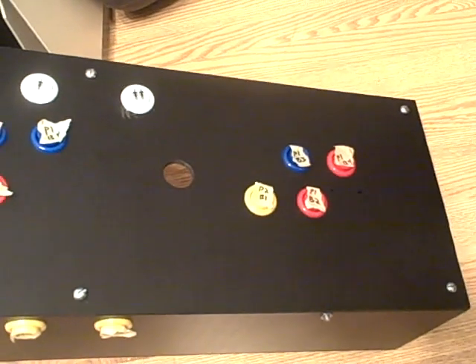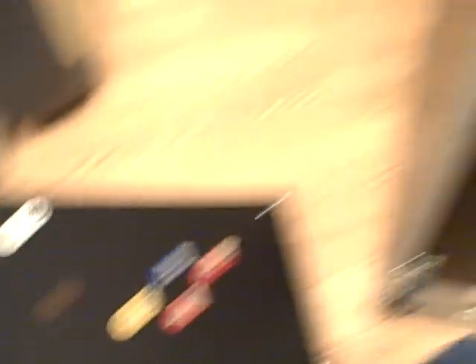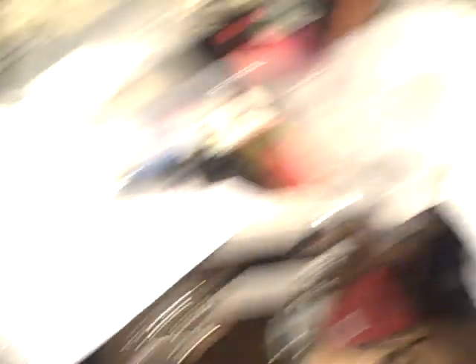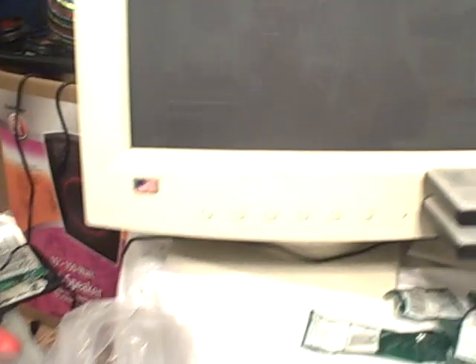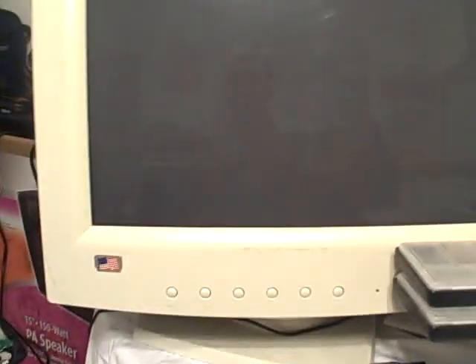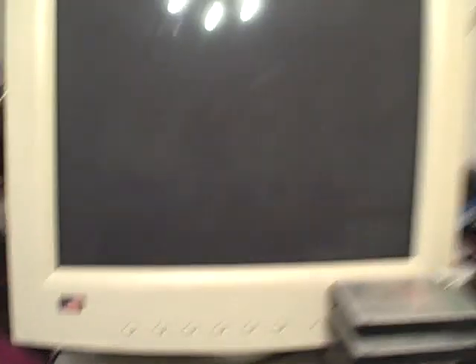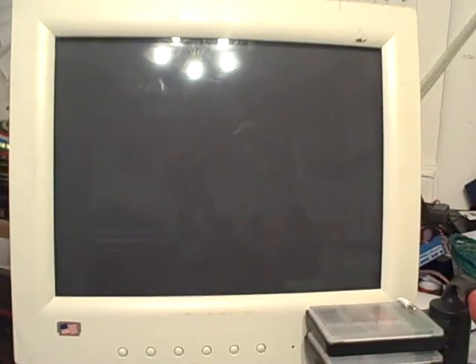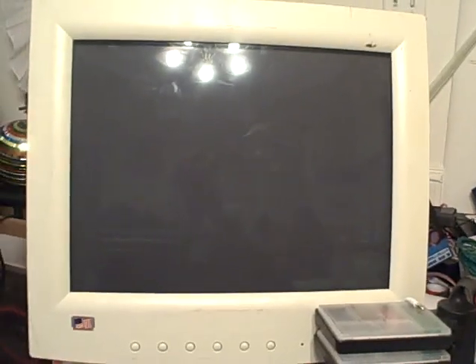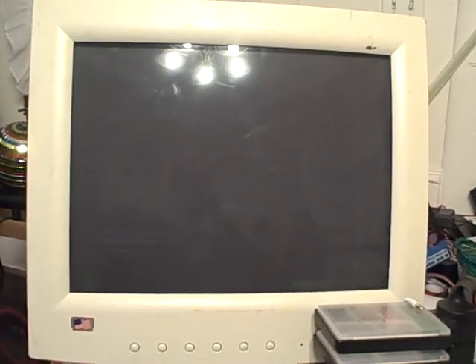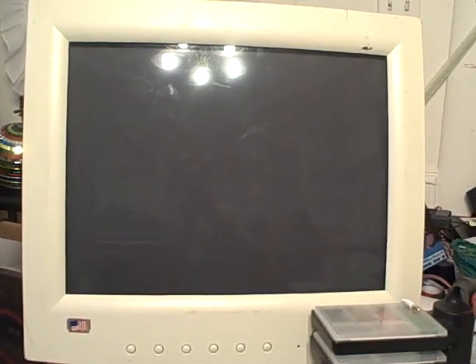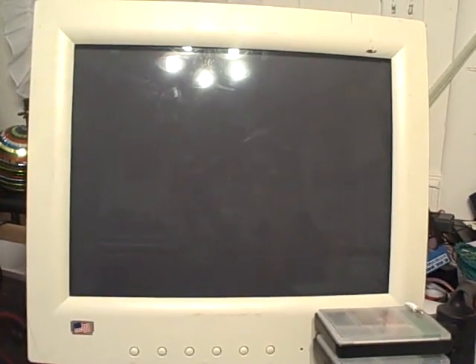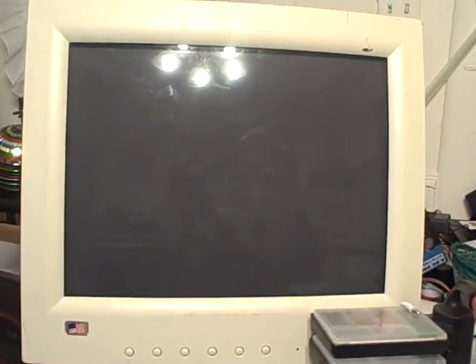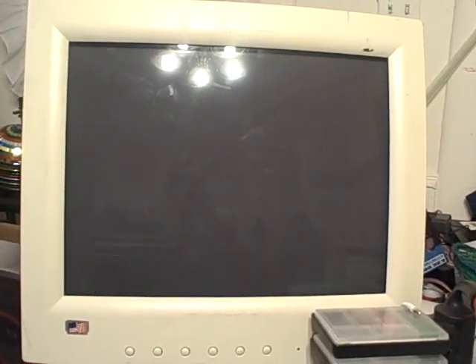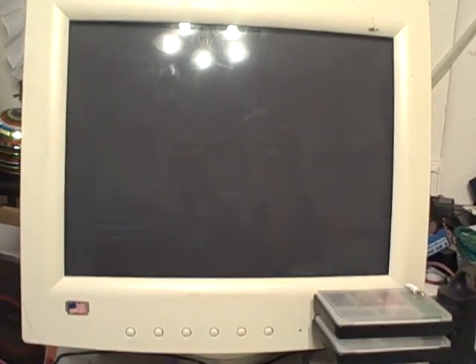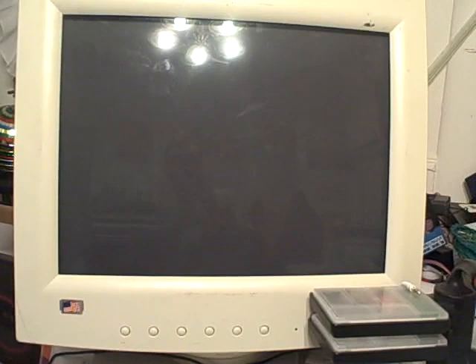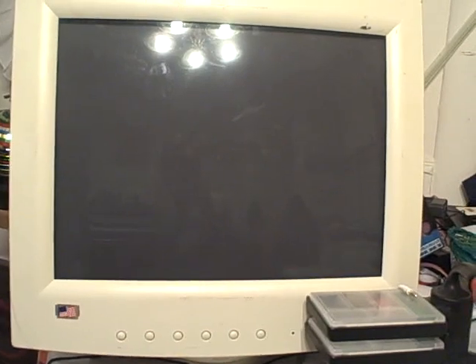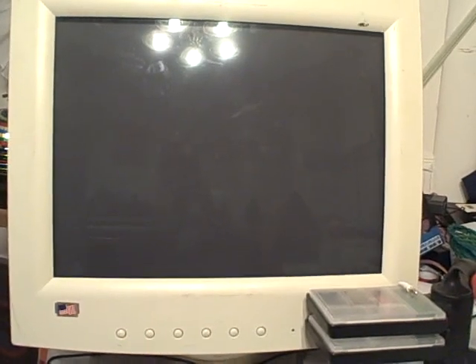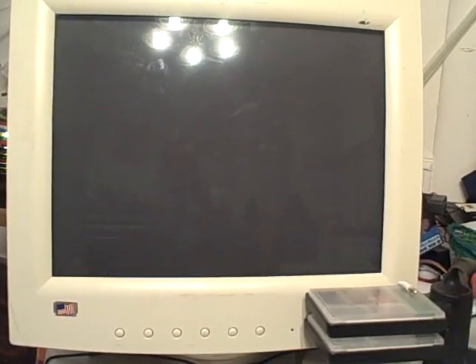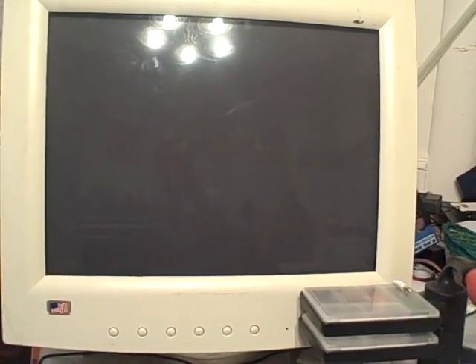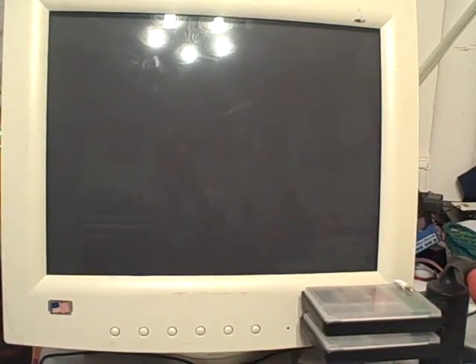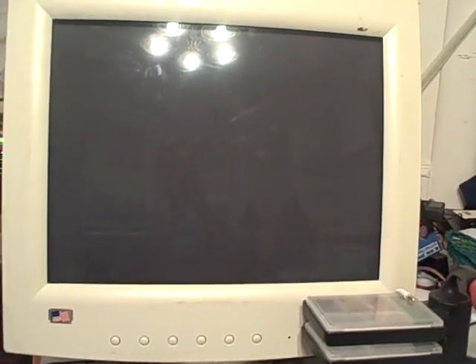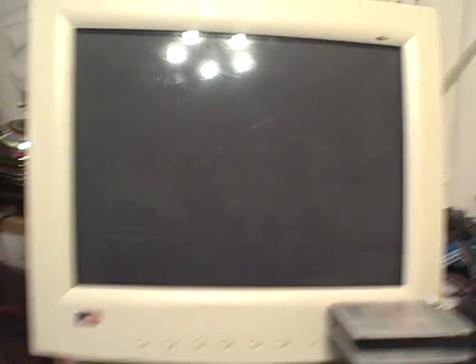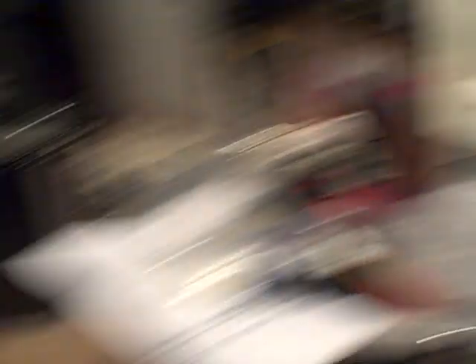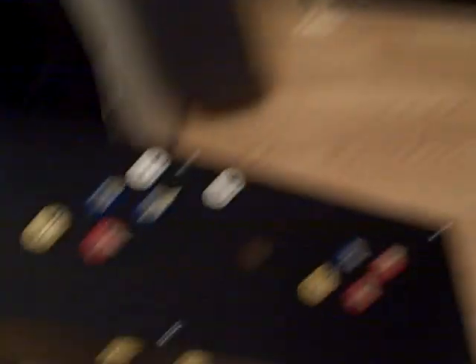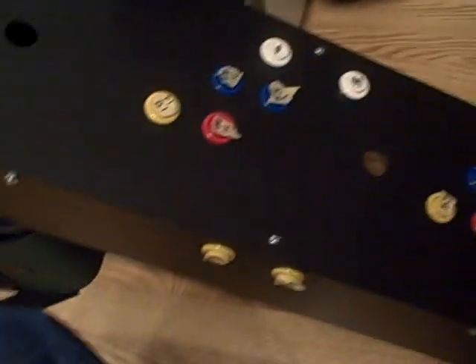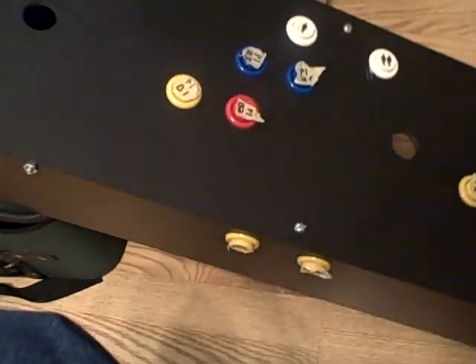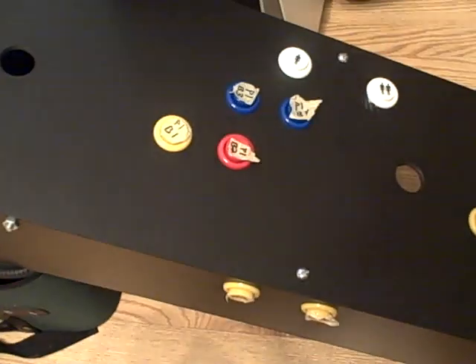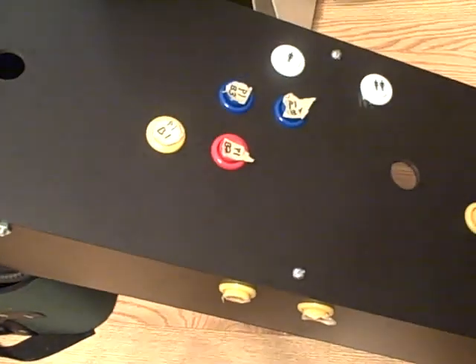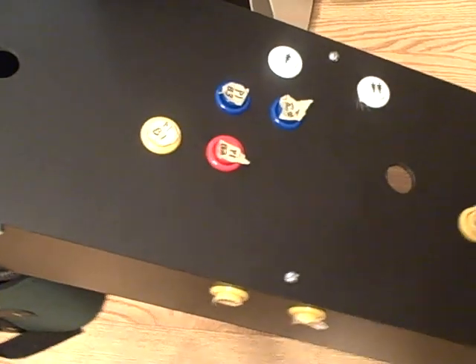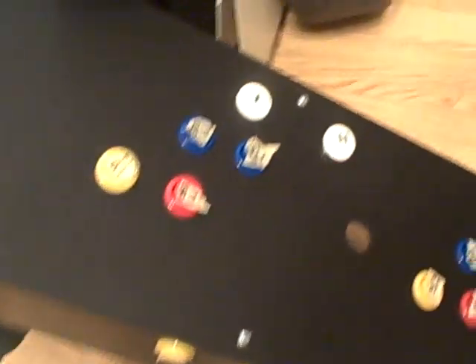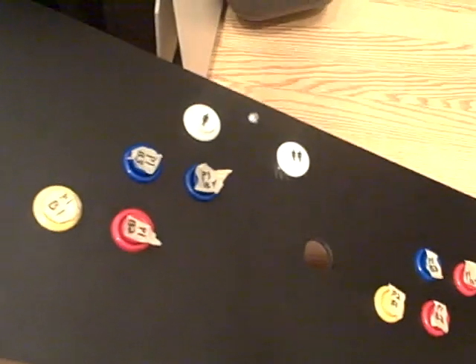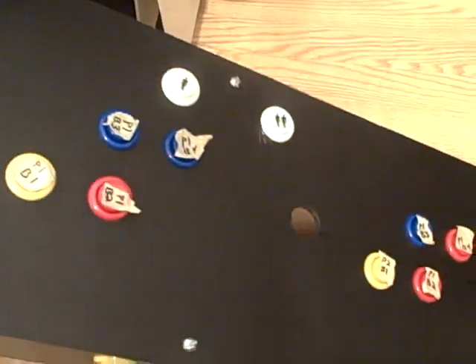And then I'm going to be using this monitor as a video screen. I don't even know if I'm going to build a whole unit yet, but let's take a look inside.